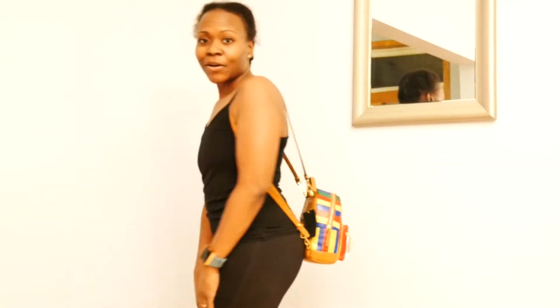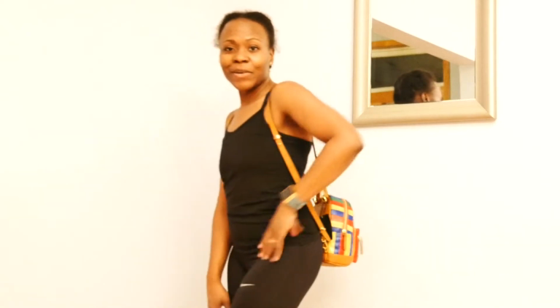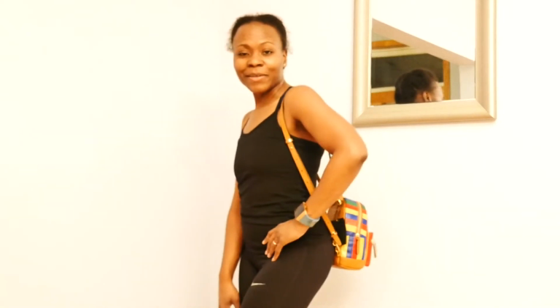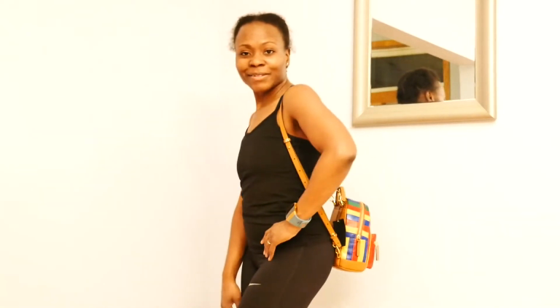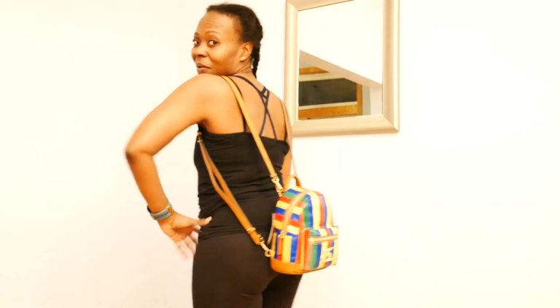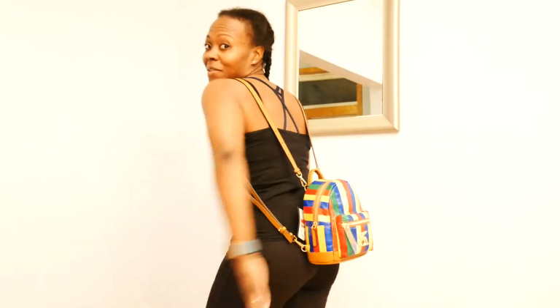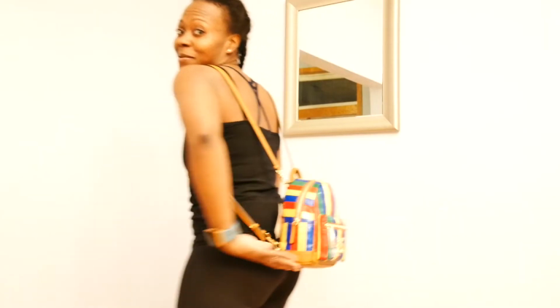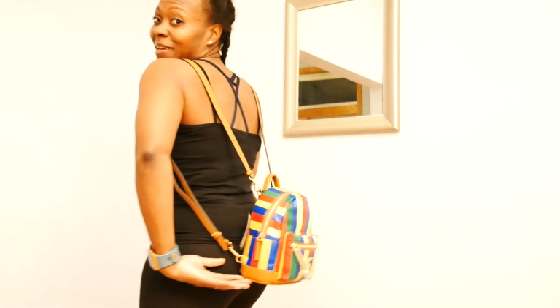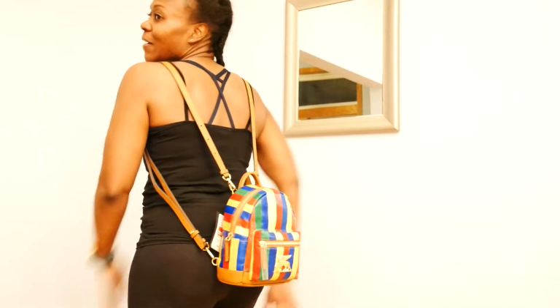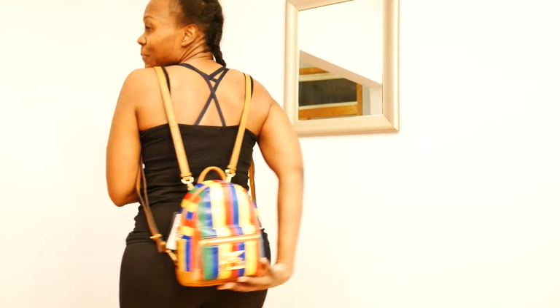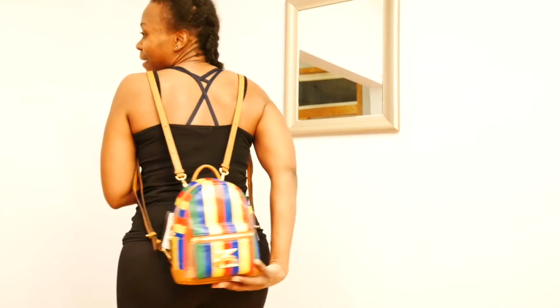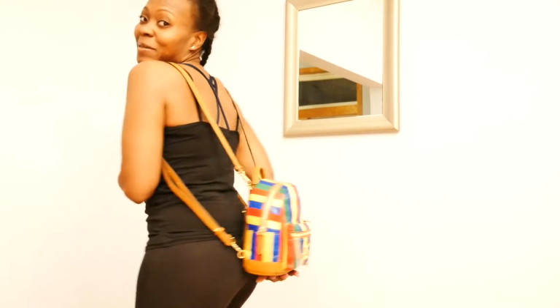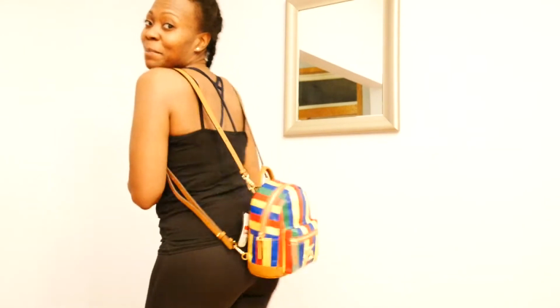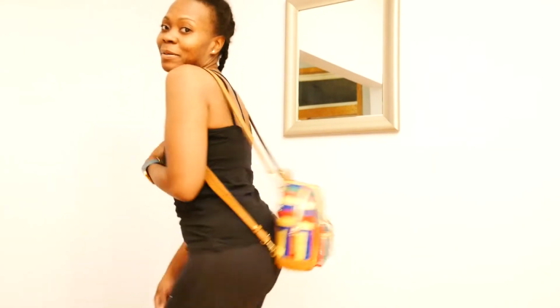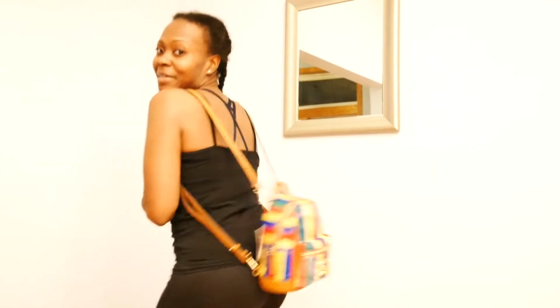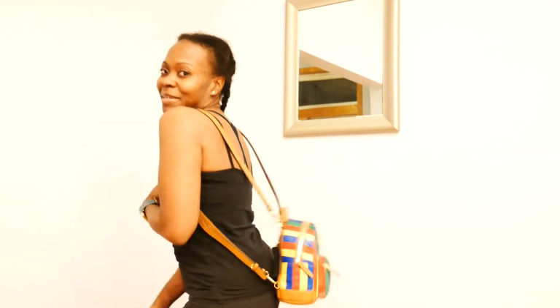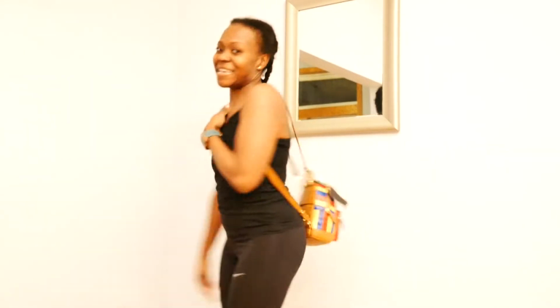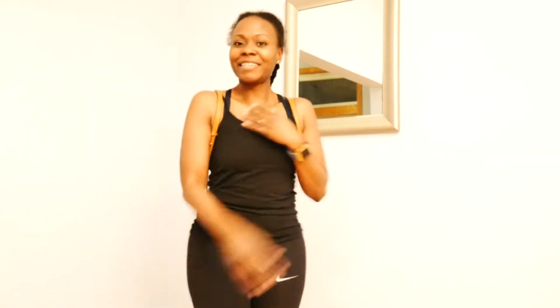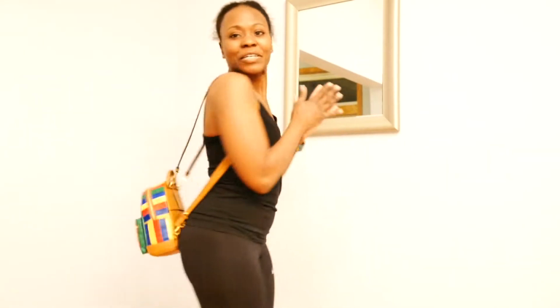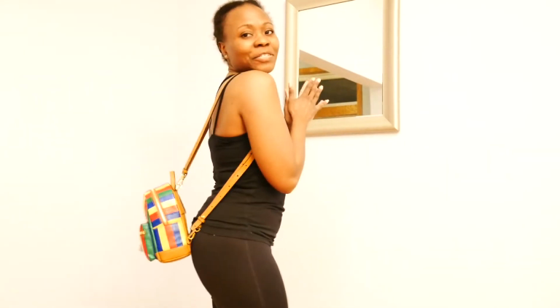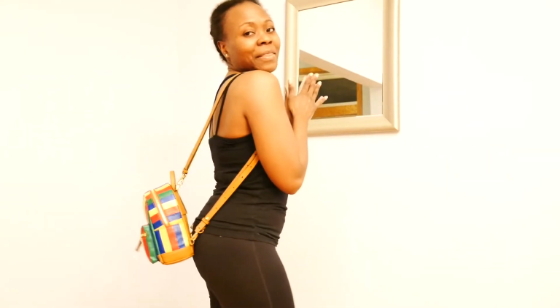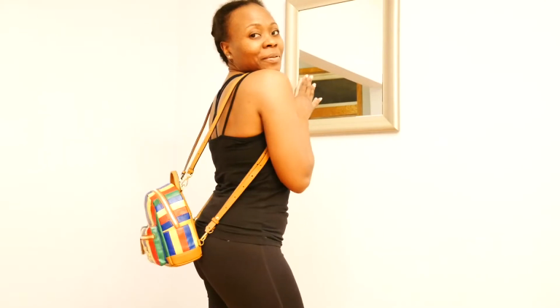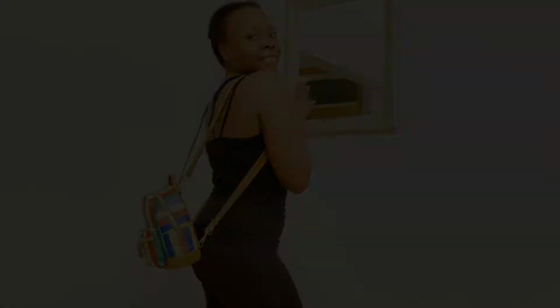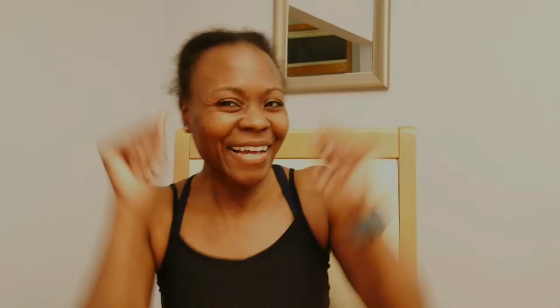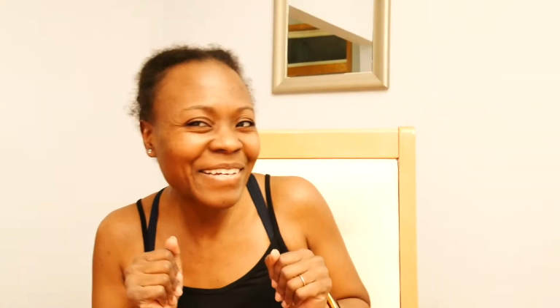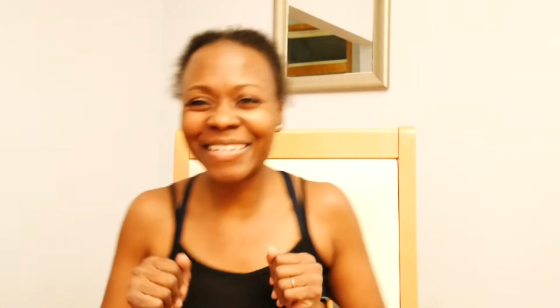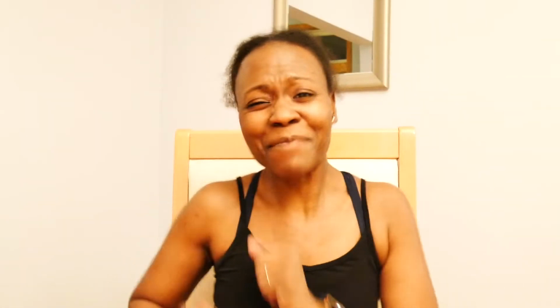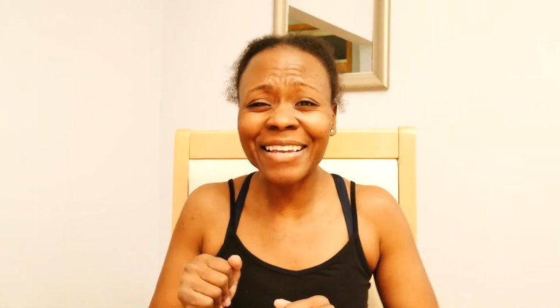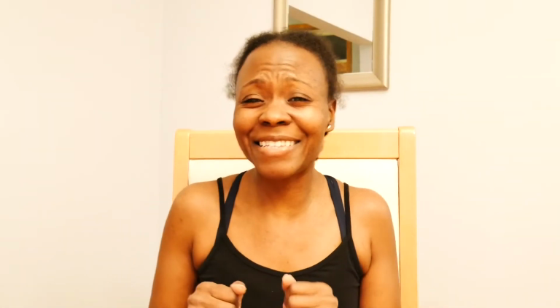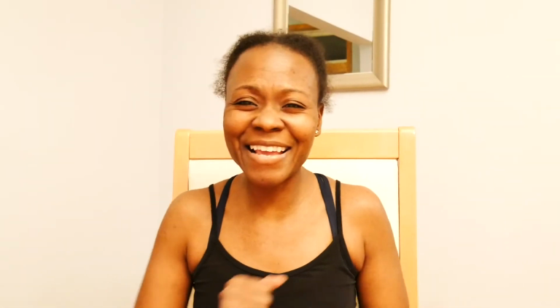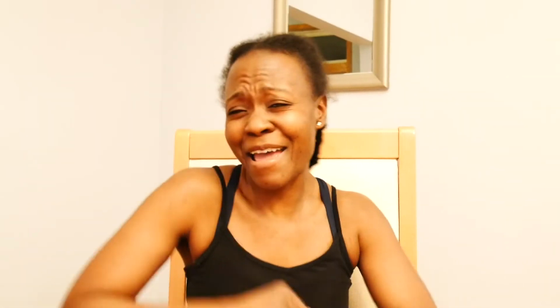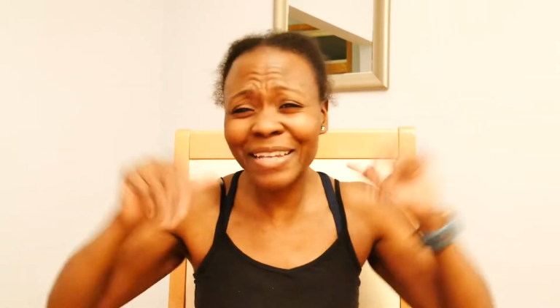Oh, hello there. Oh, this old thing? Don't mind me. Don't mind my bump. Hello, this is Rocky.